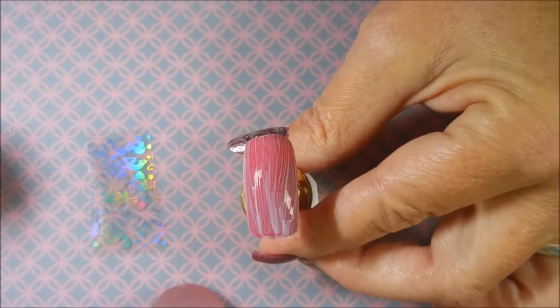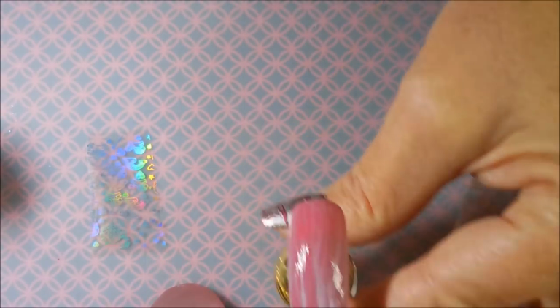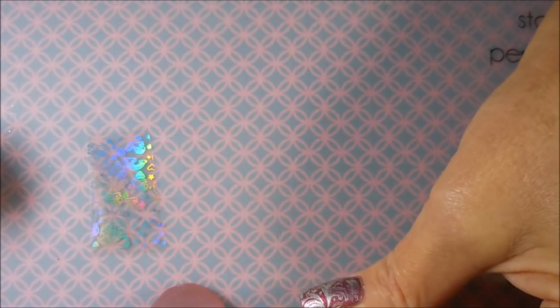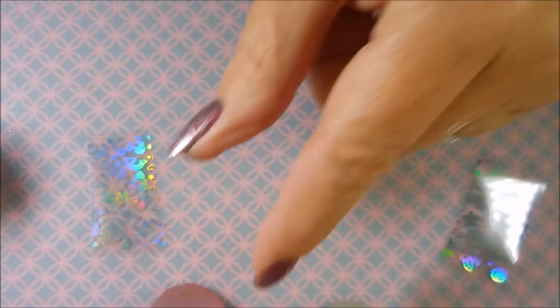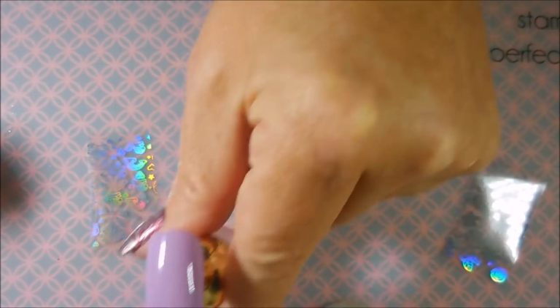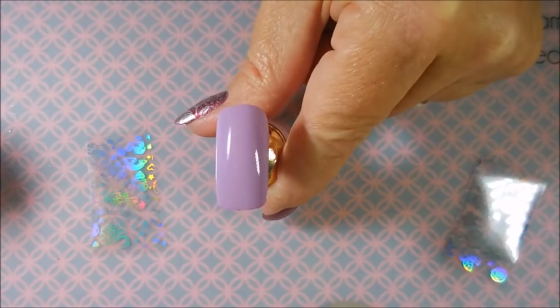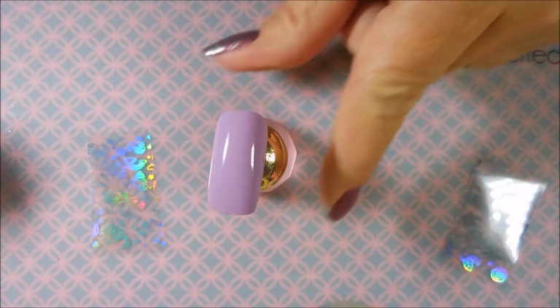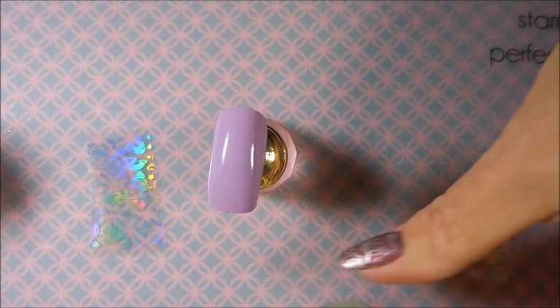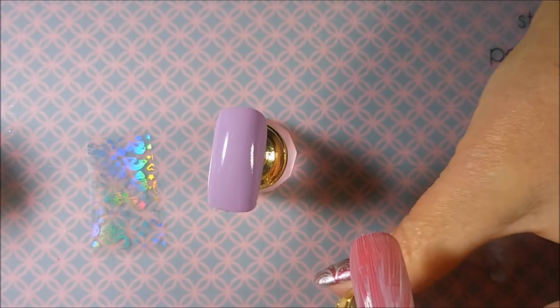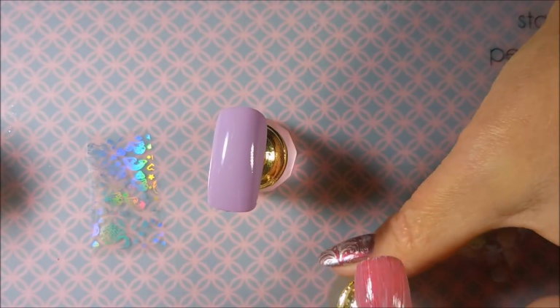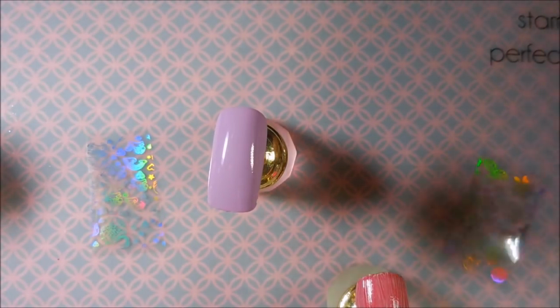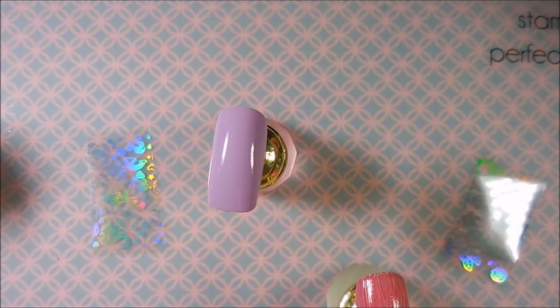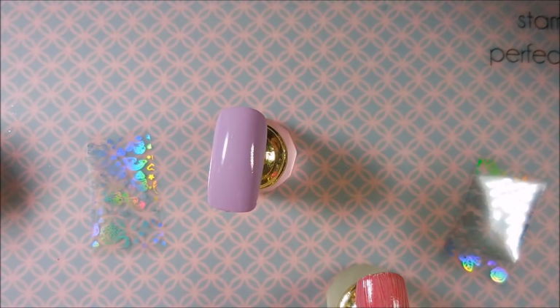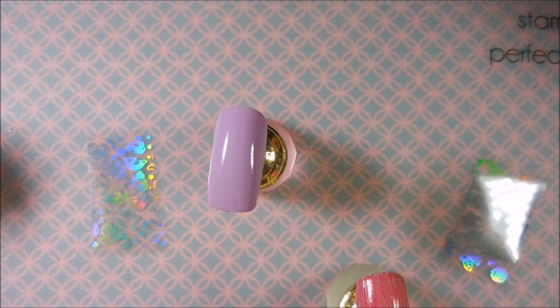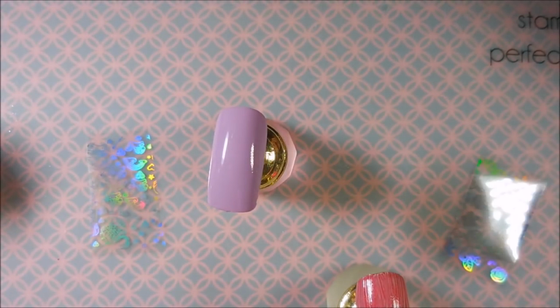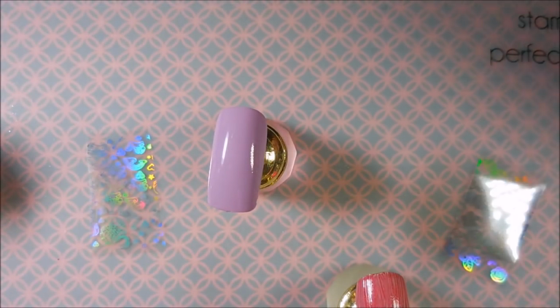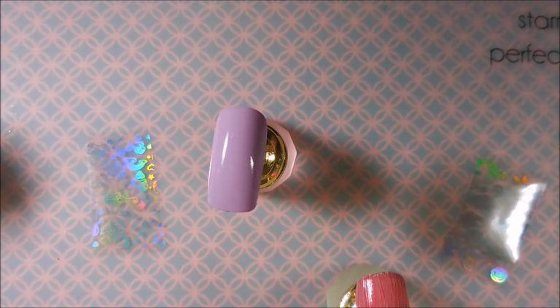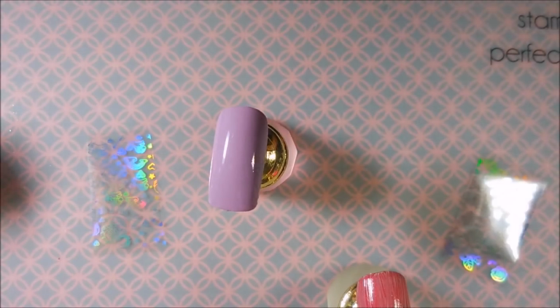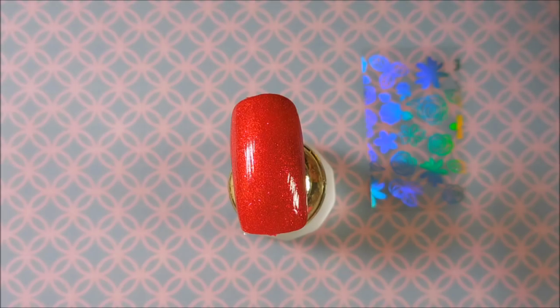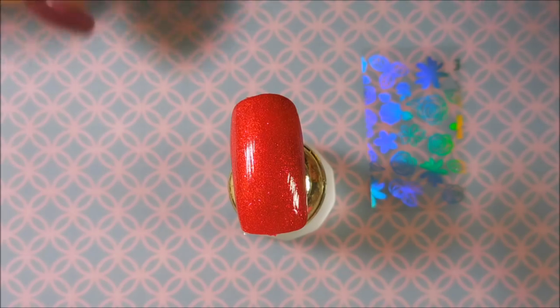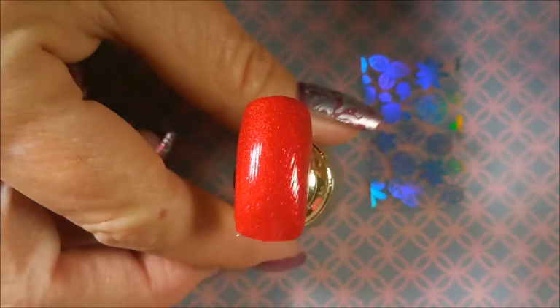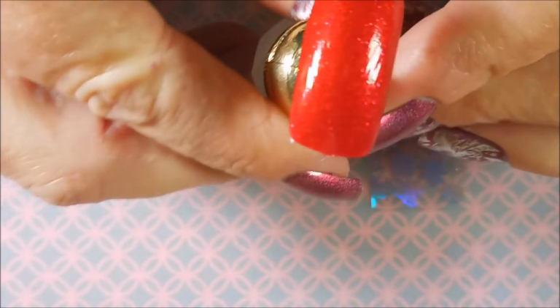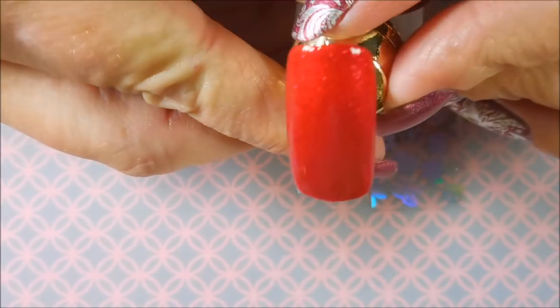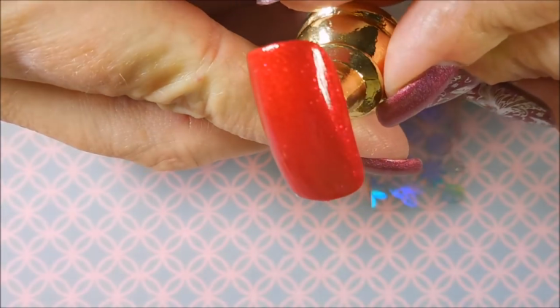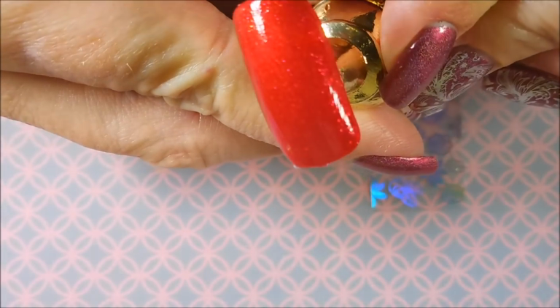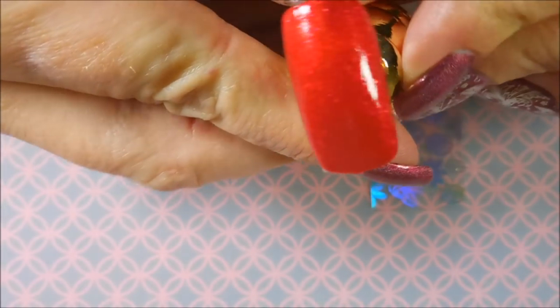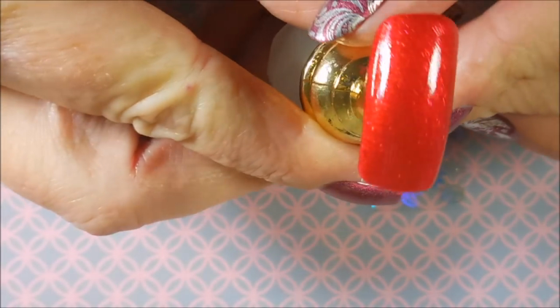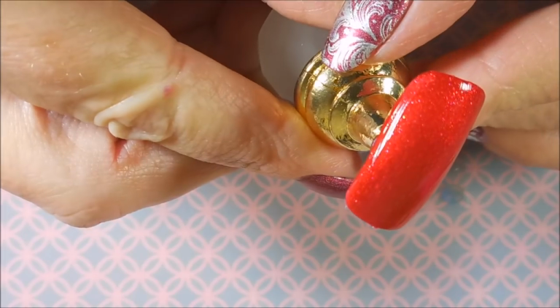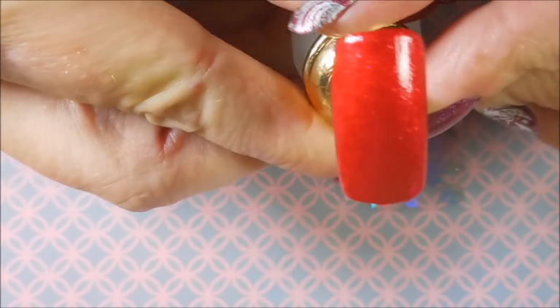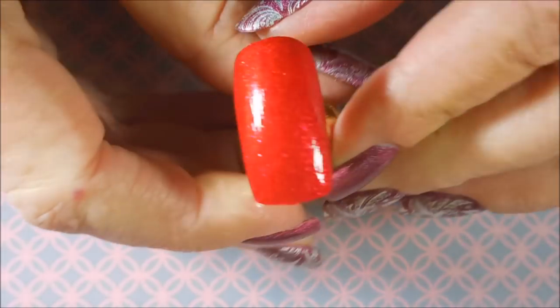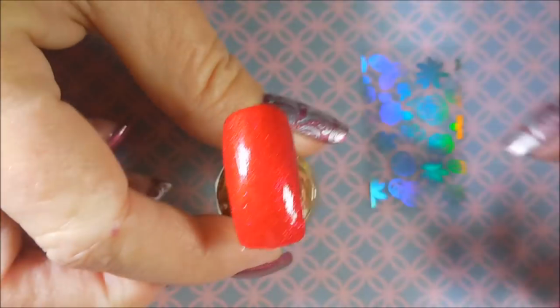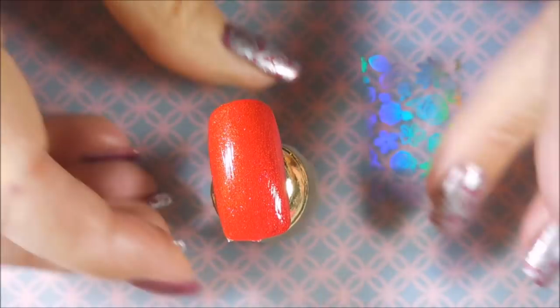Alright, so that one is covered. I'm going to do the same thing to this one. I'm going to let them dry down and then we're going to come back and put some foils on them. I'll be right back. Alrighty, I'm back and as you can see that's all clear now. It started out all white, now it's all clear, so that means it's ready.